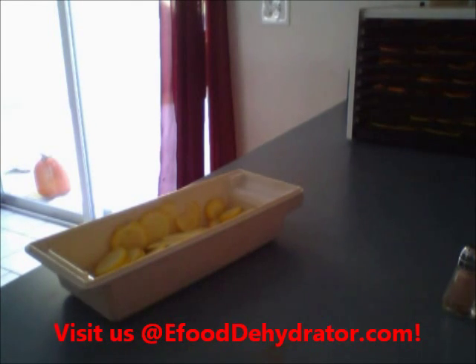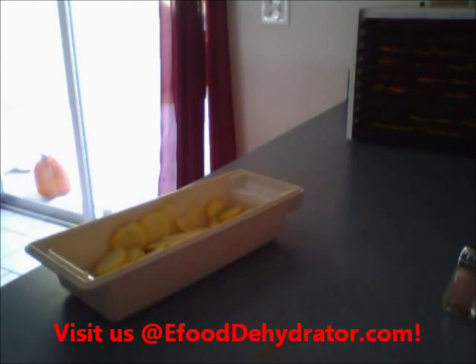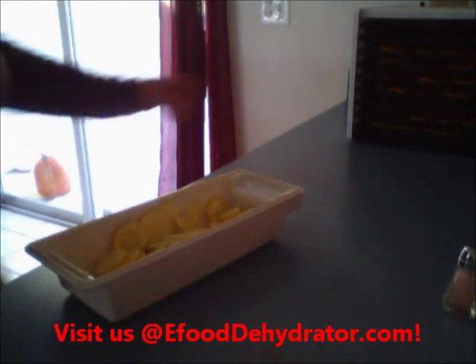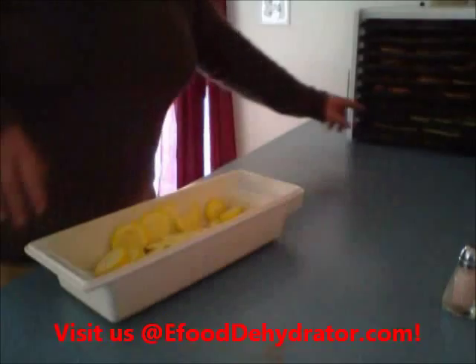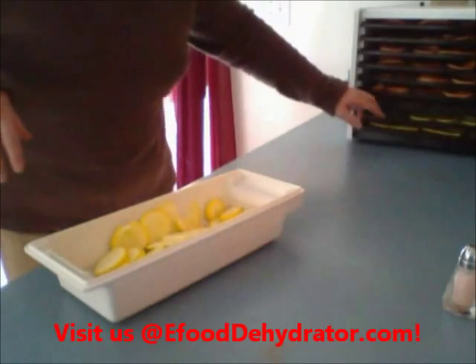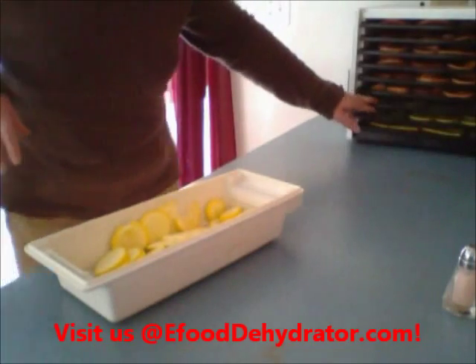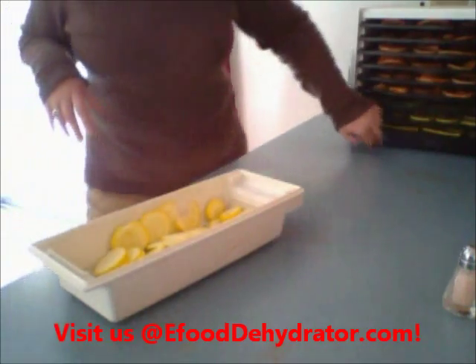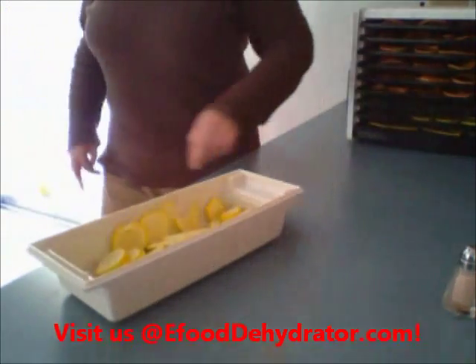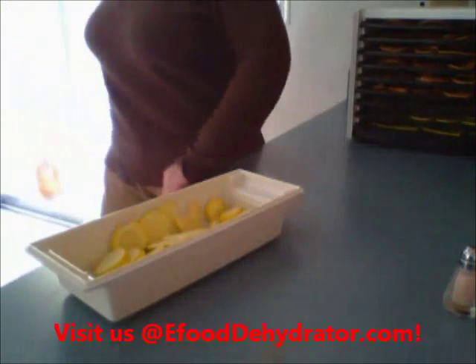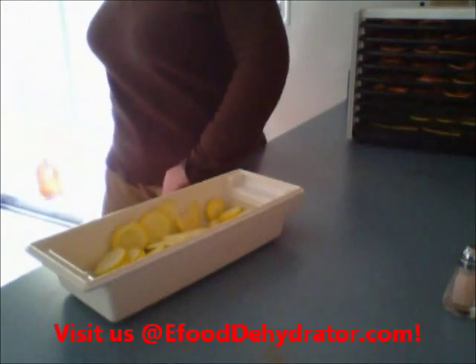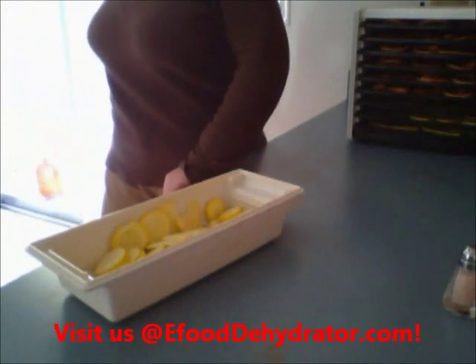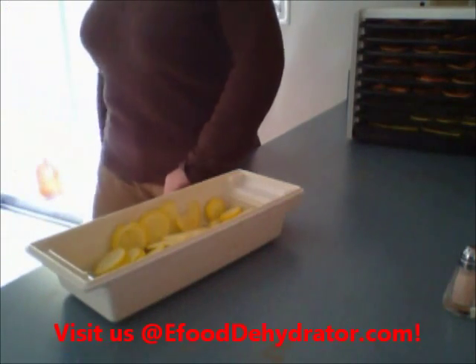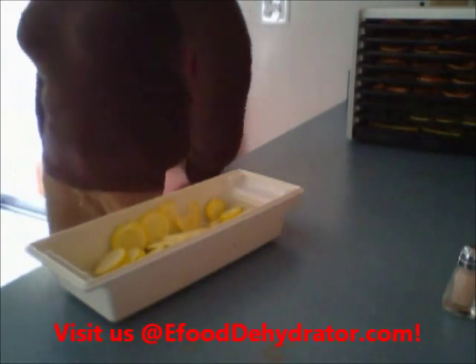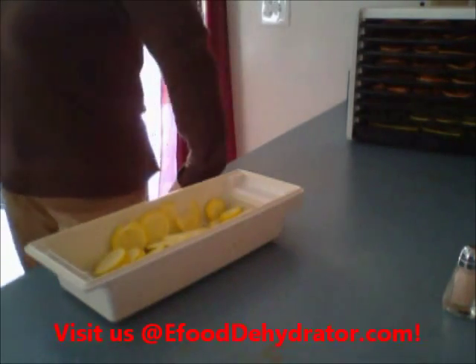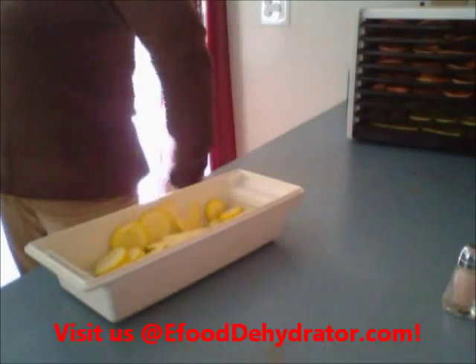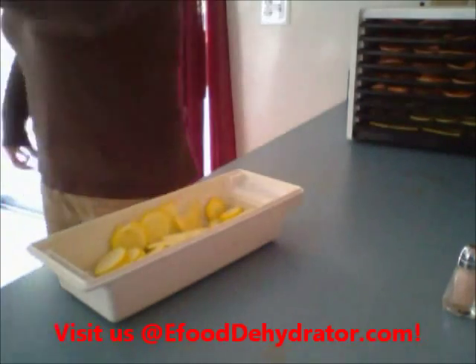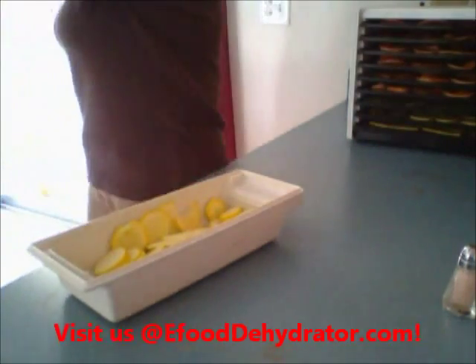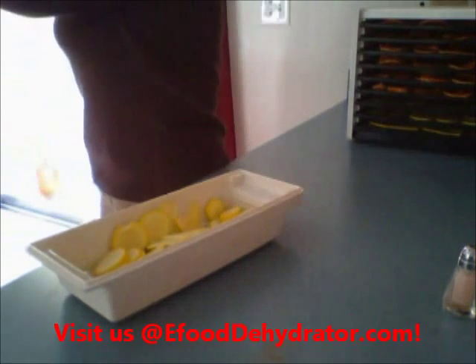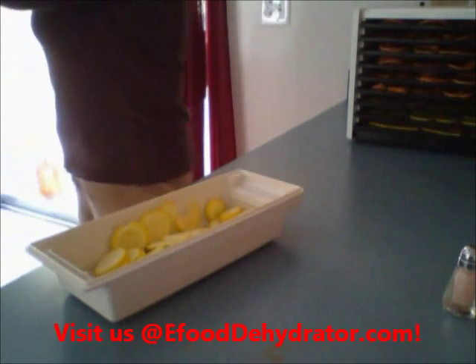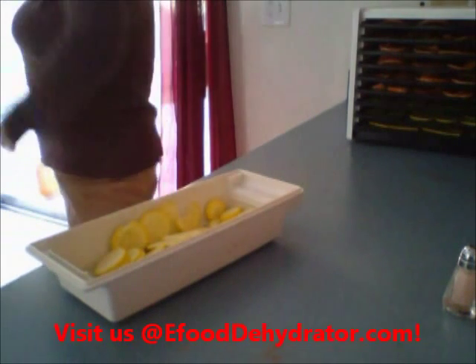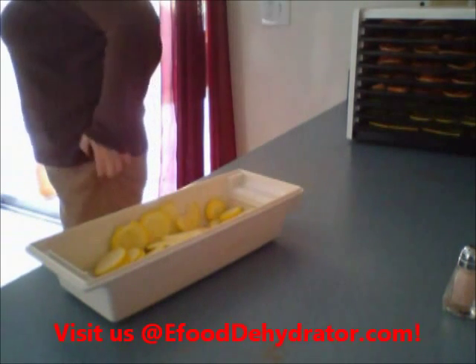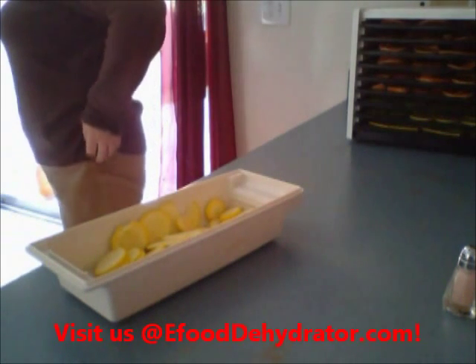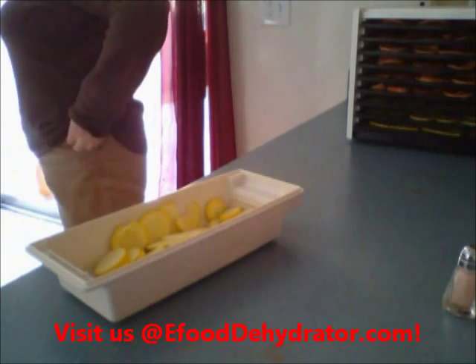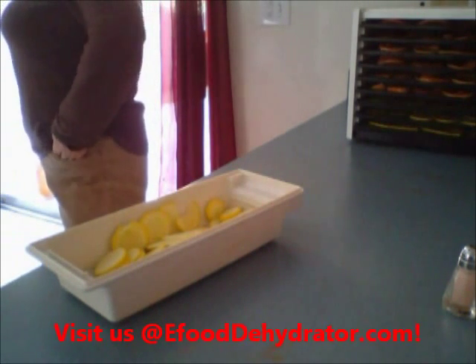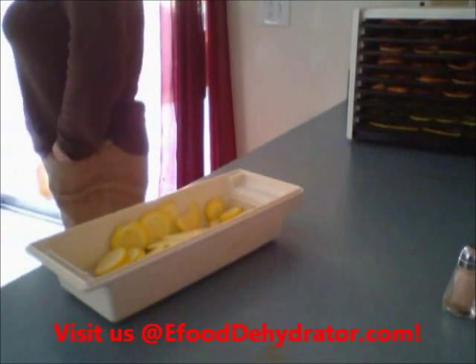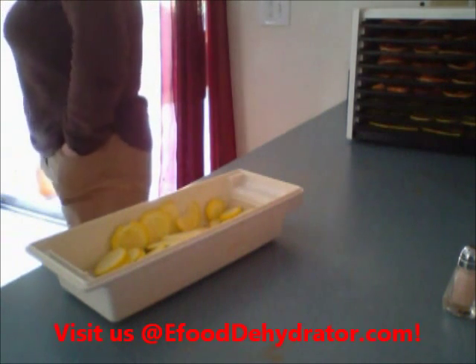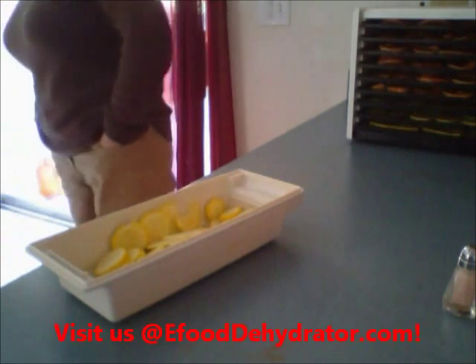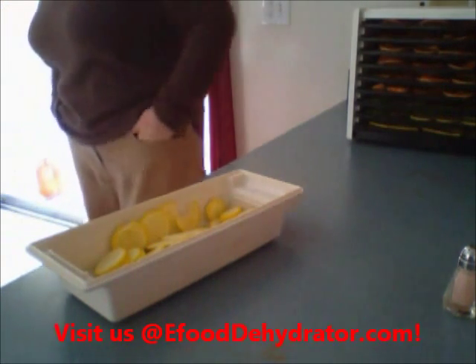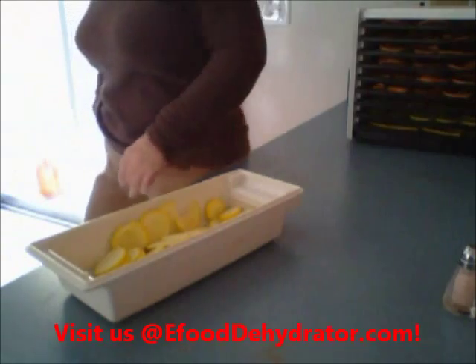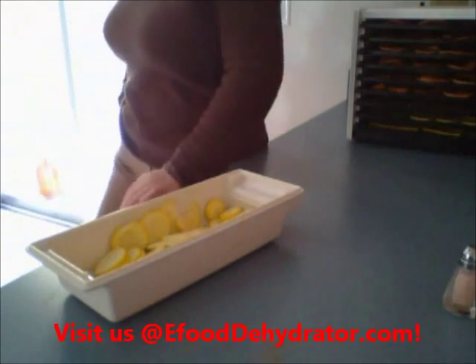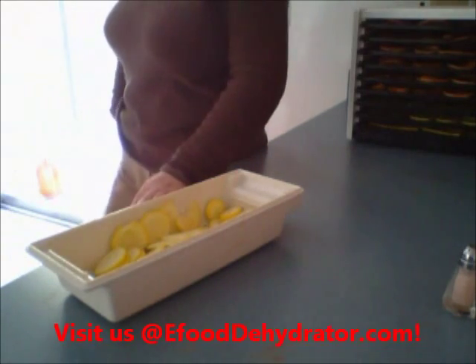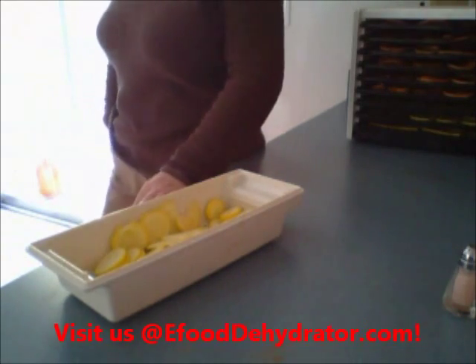I'm dehydrating sweet potatoes, zucchini, and squash — yummy! I want some for dunking this weekend. Ed and the kids are going on a camping trip, so I want him to have some to share.